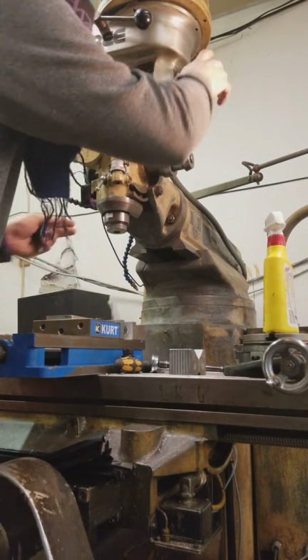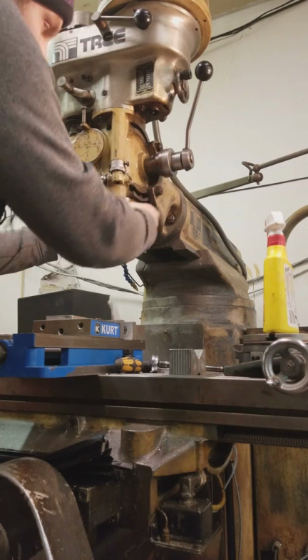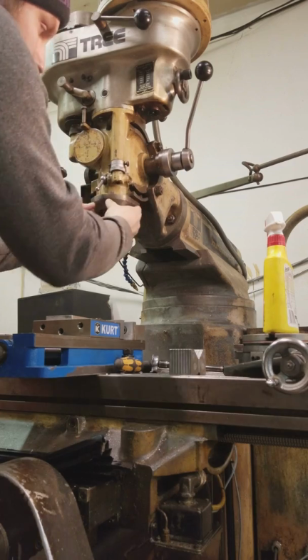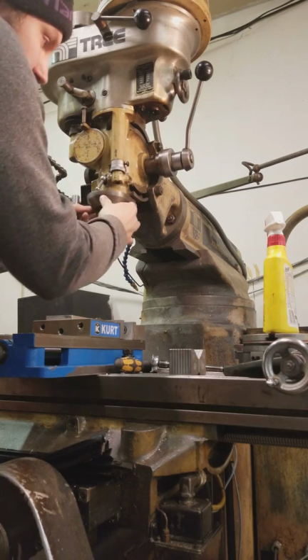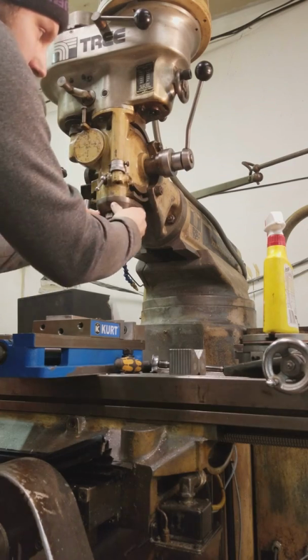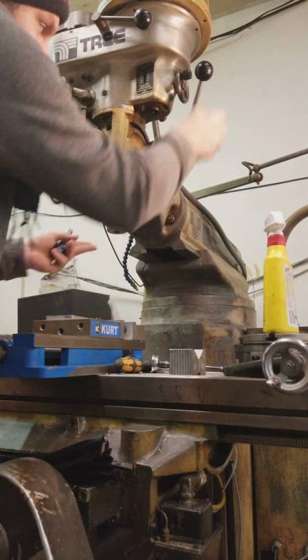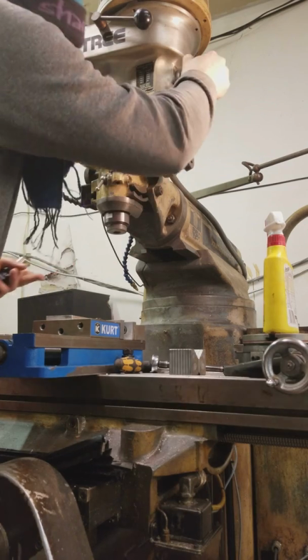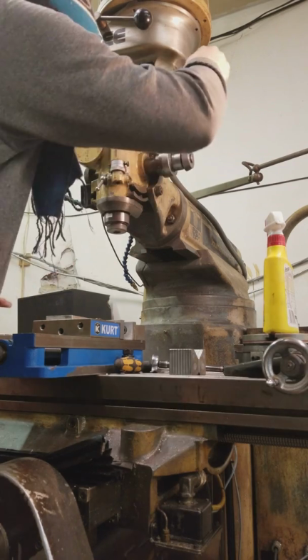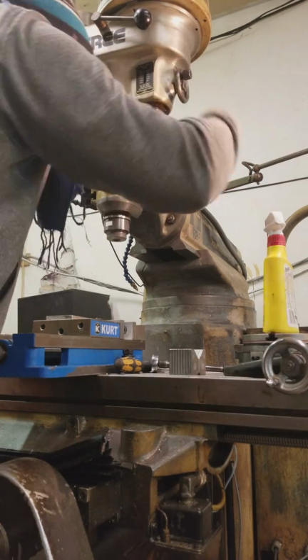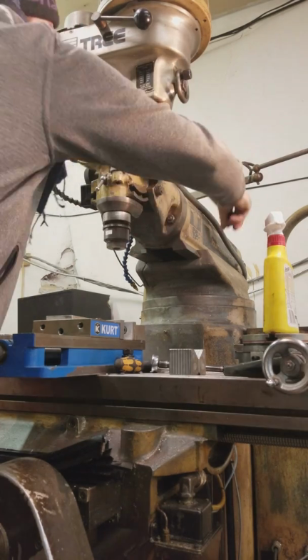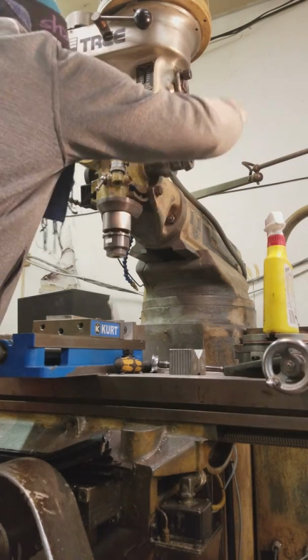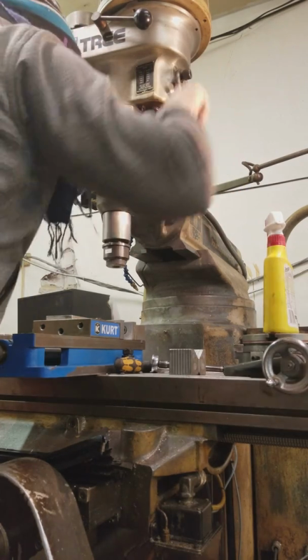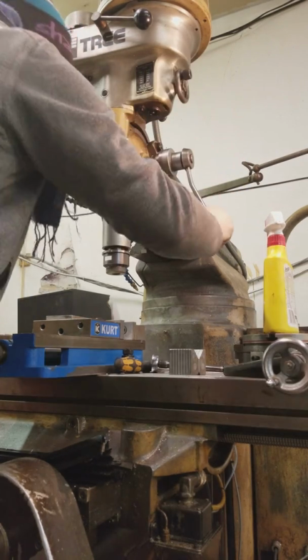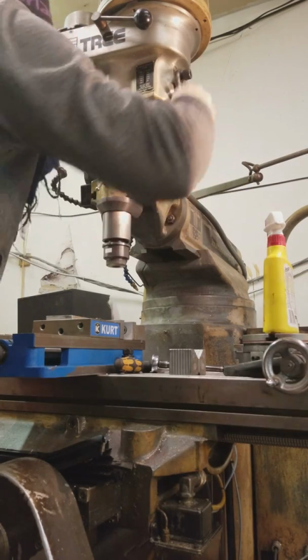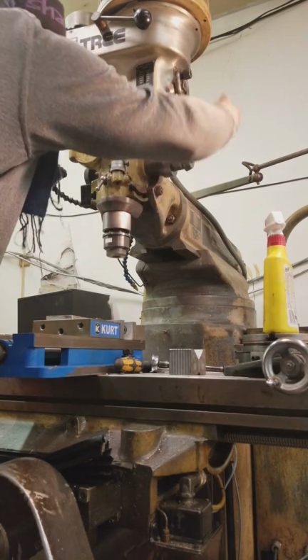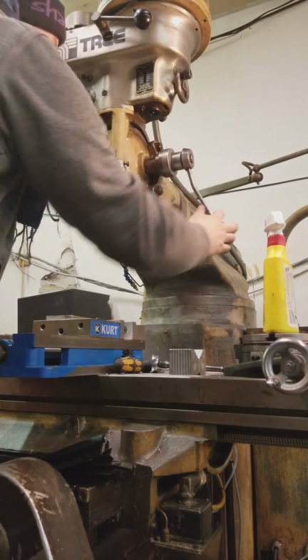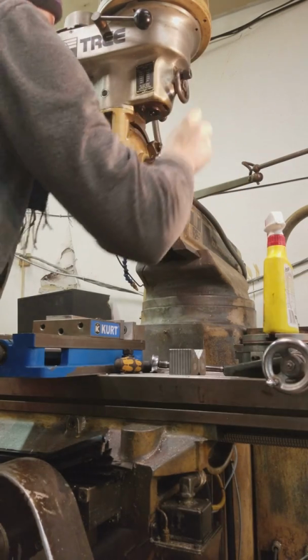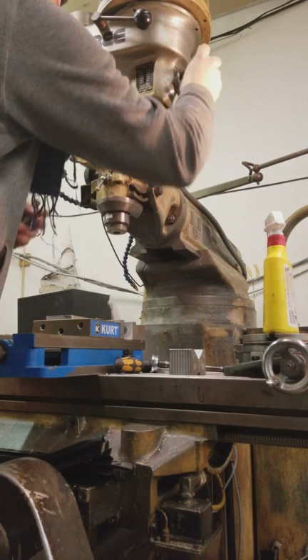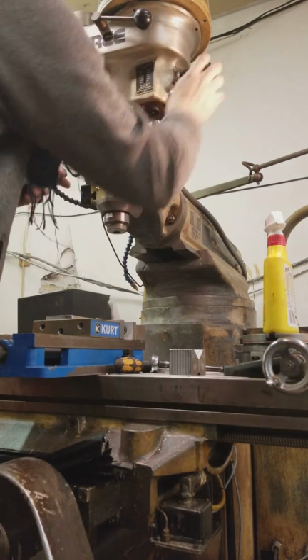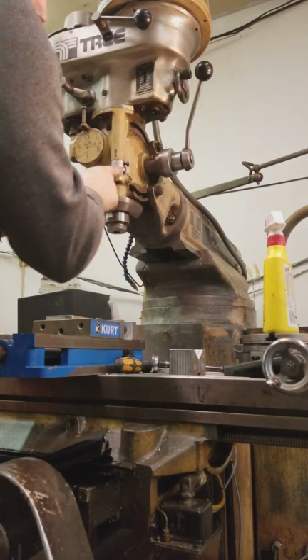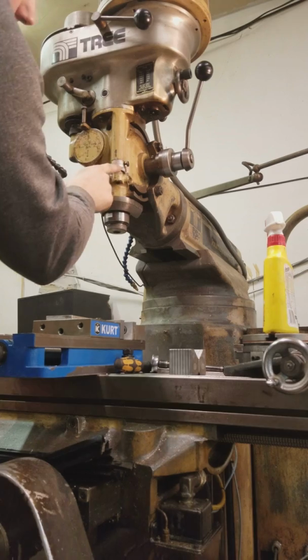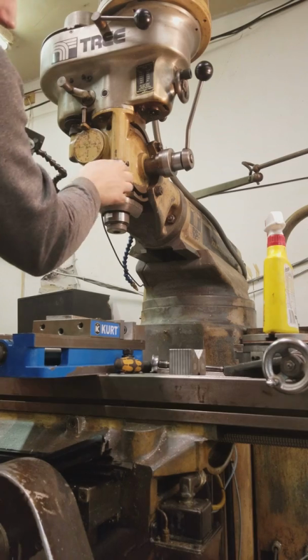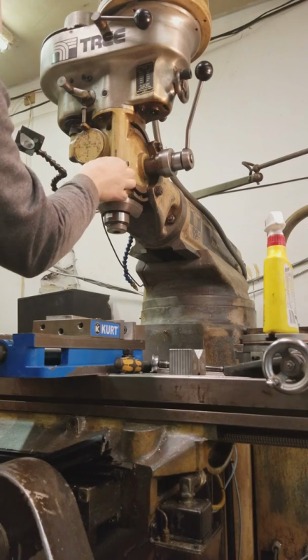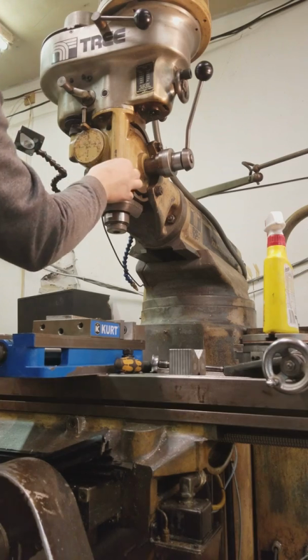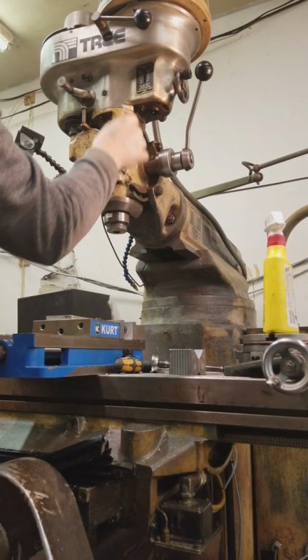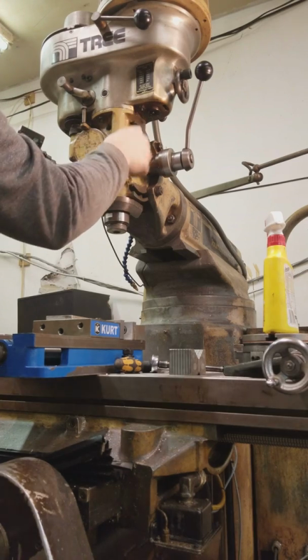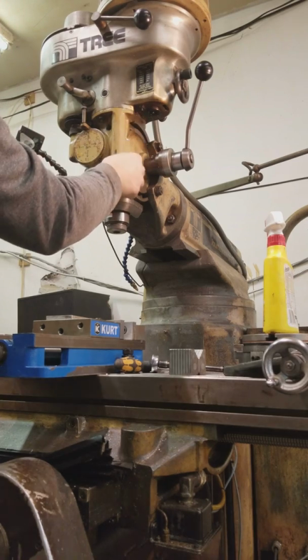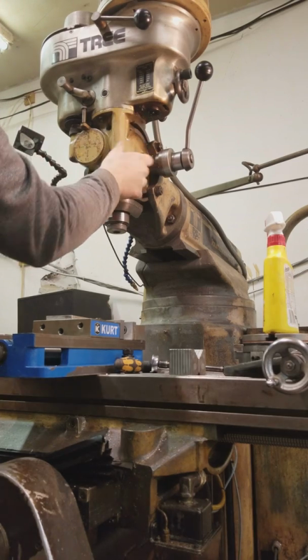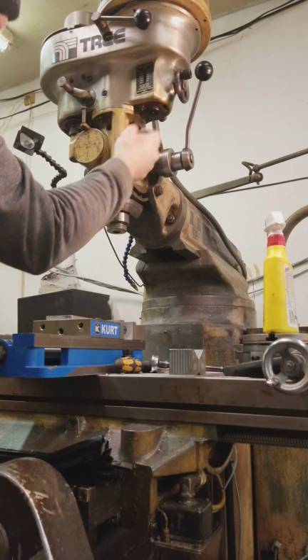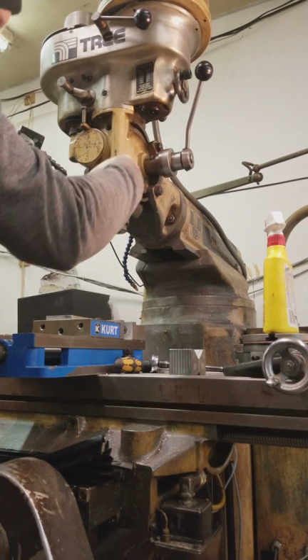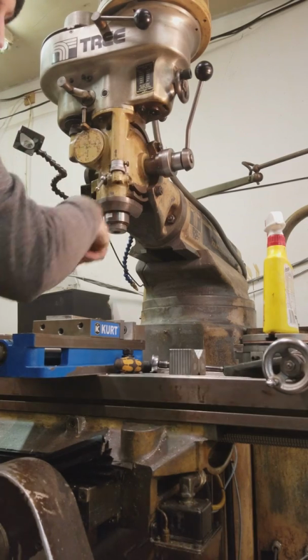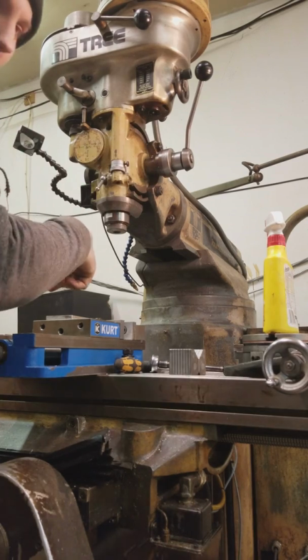As it stands with the horseshoe in, you get your full stroke of the machine. You can usually get more stroke by removing or moving down the mic stop.